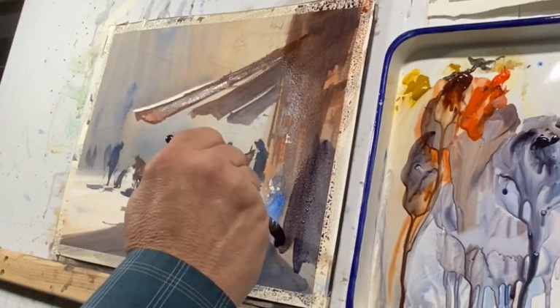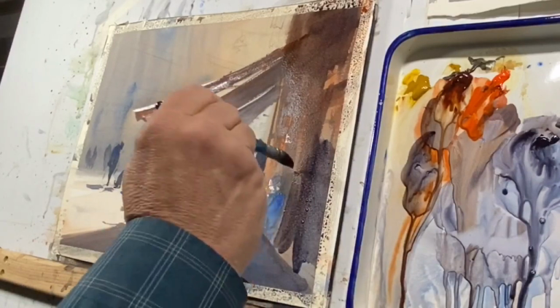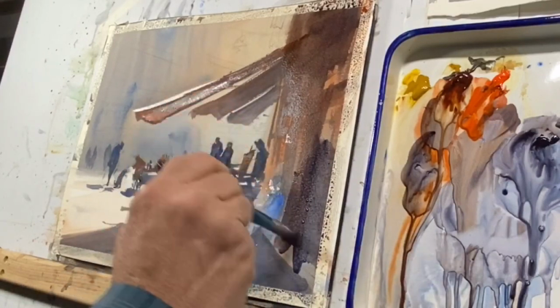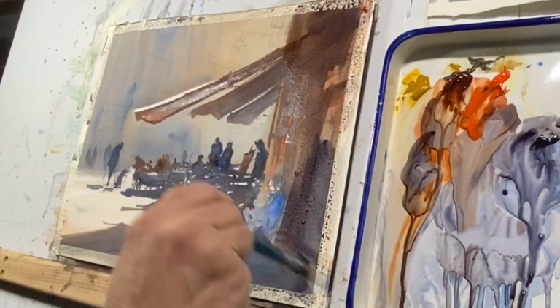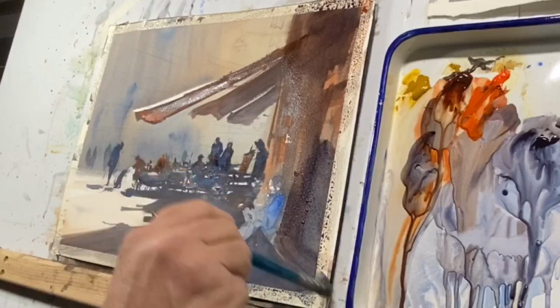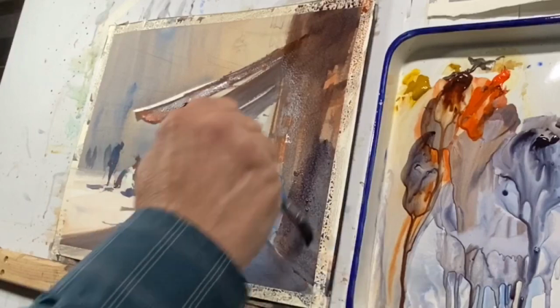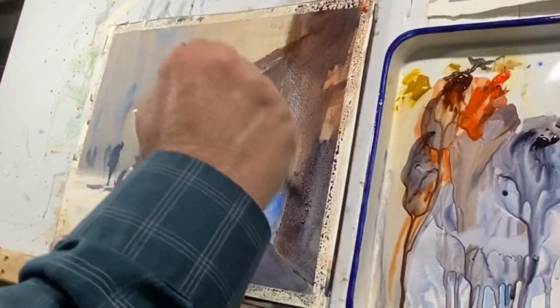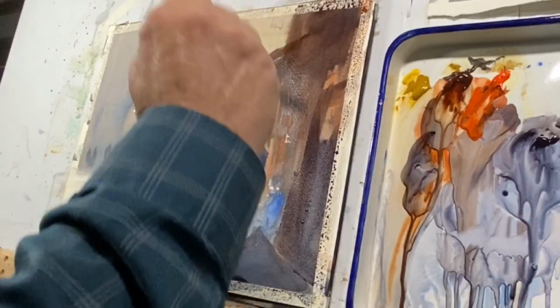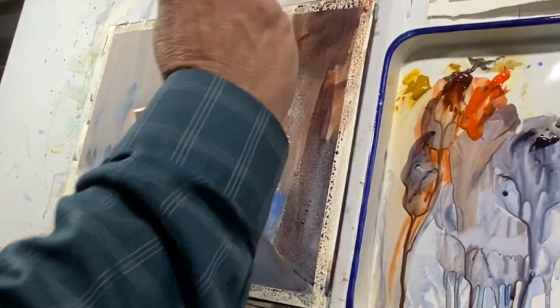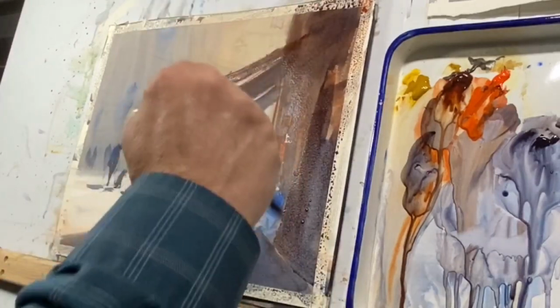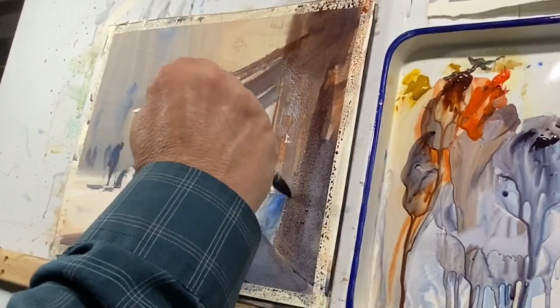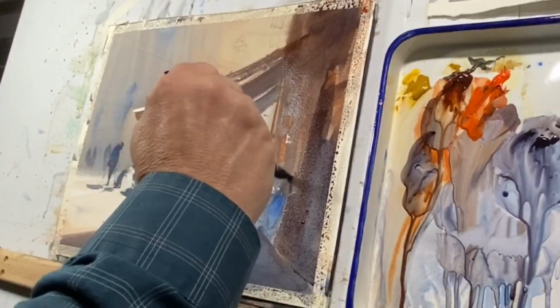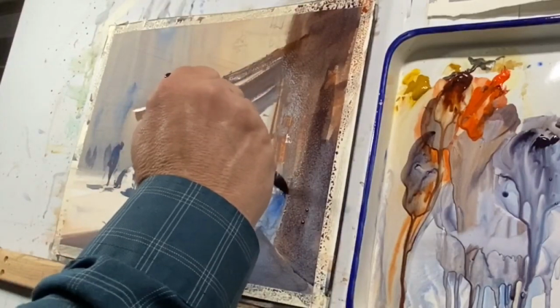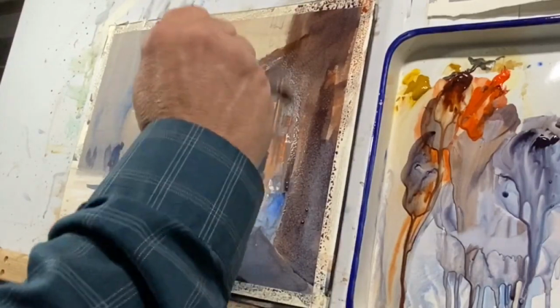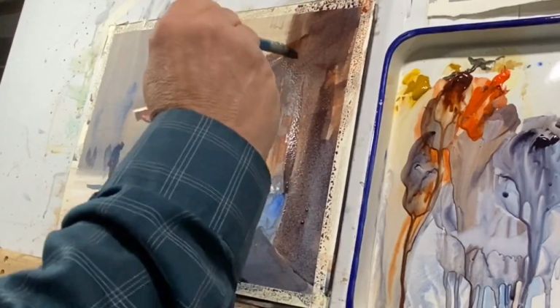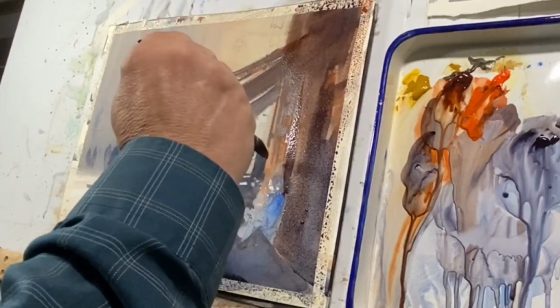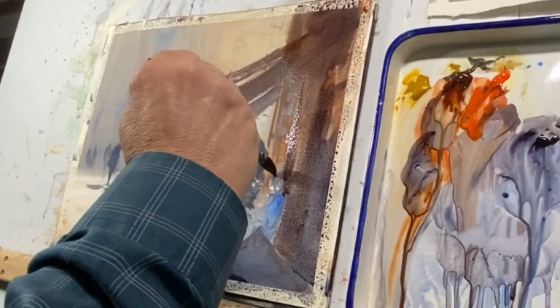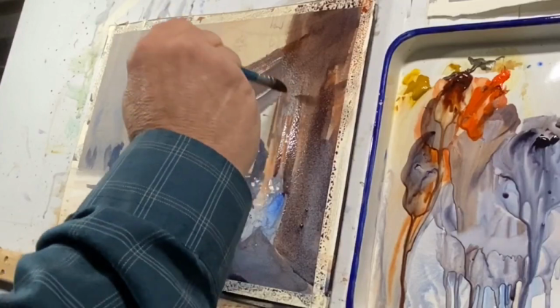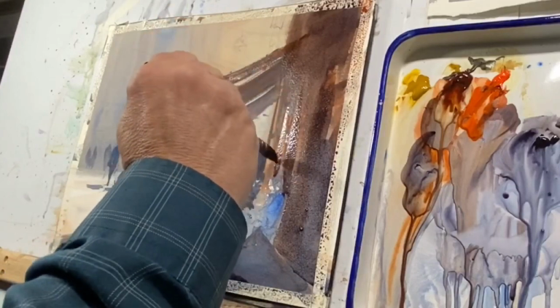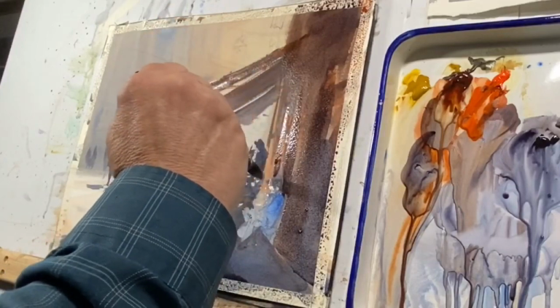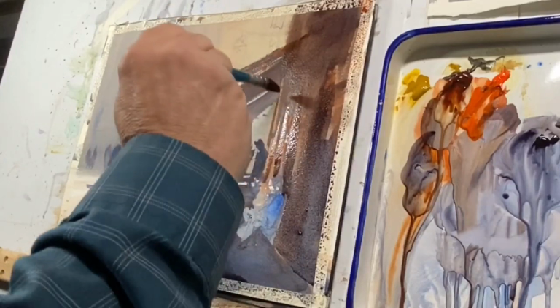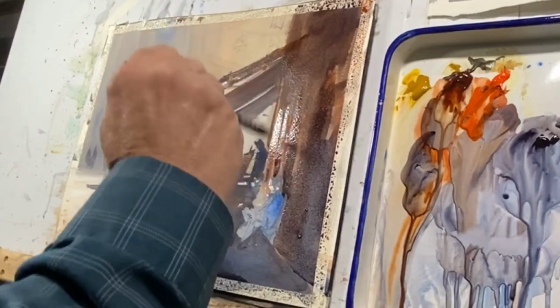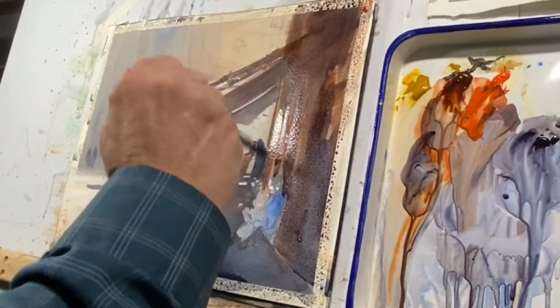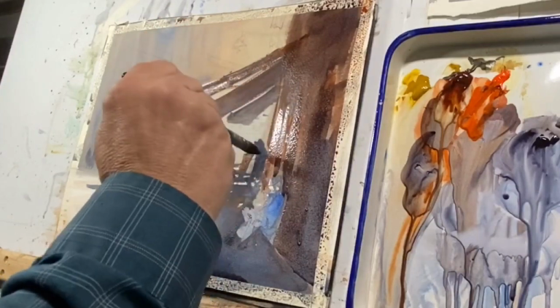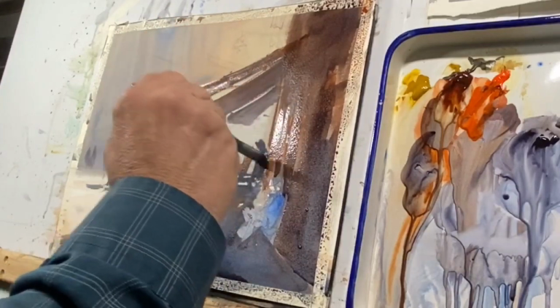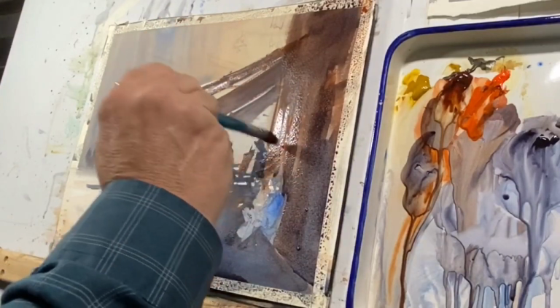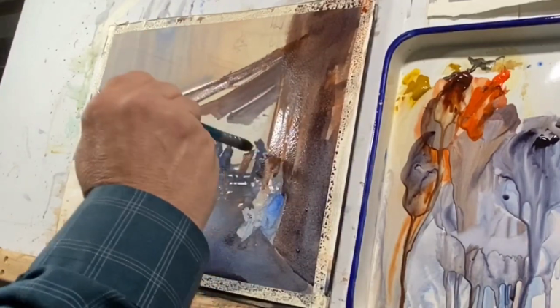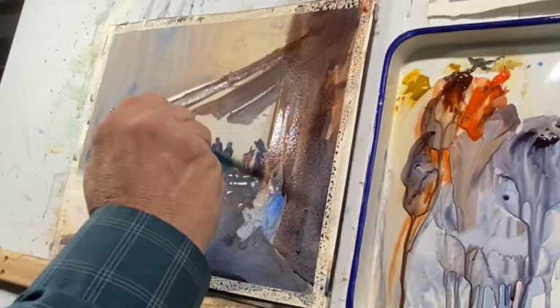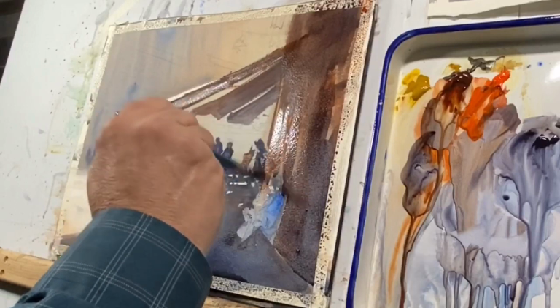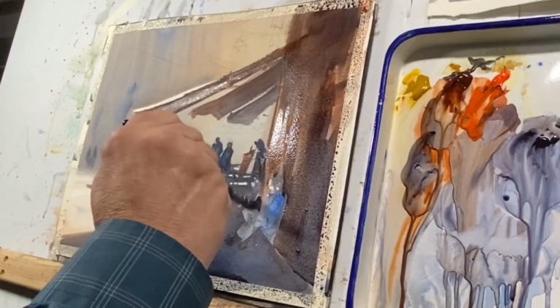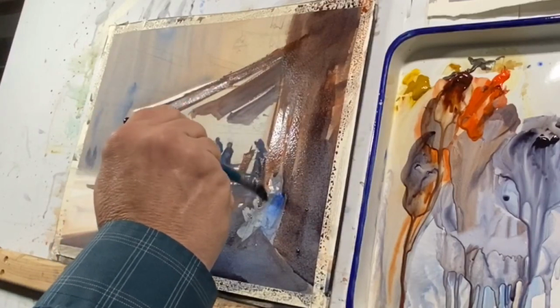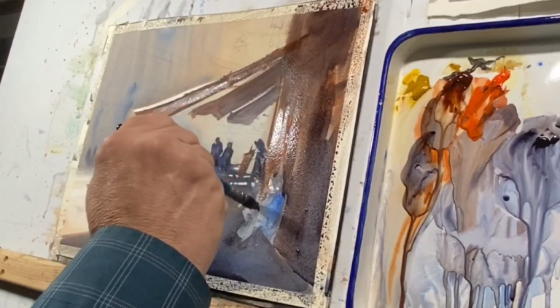And the result is going to be closer to what you anticipate when you use strong color, rather than returning to color that's hardened and trying to mix a strong color from that.